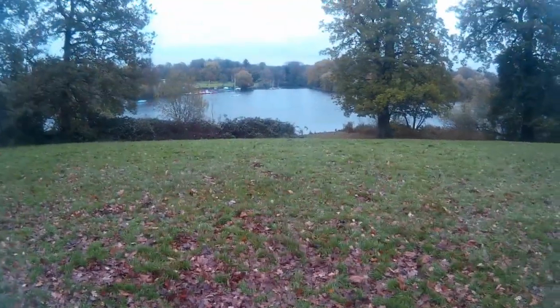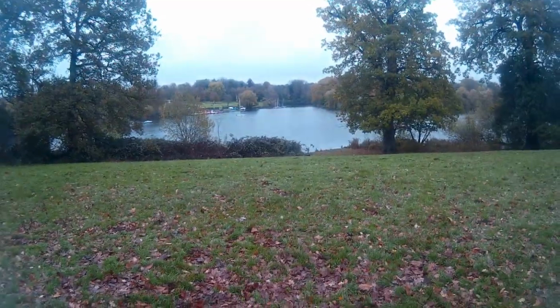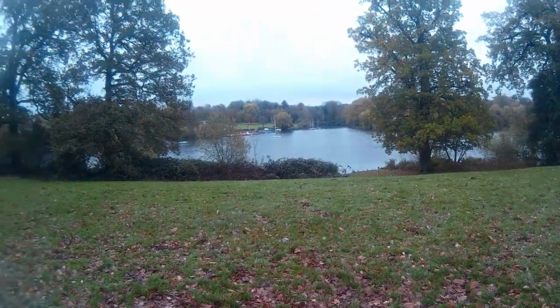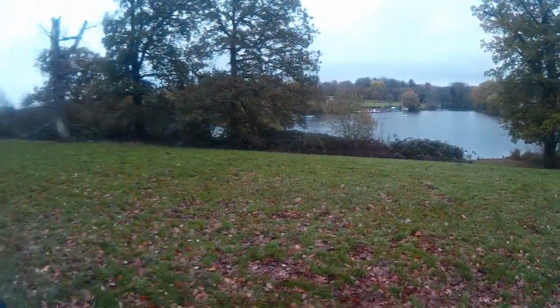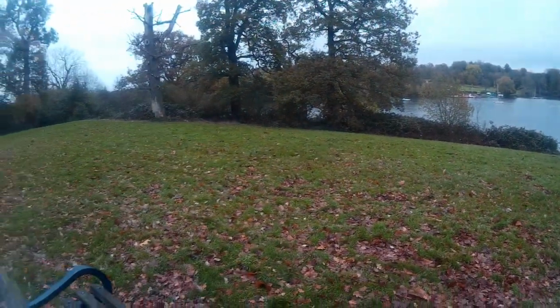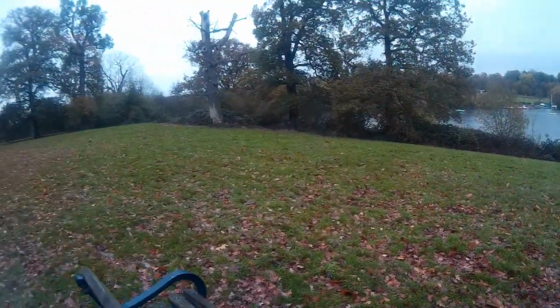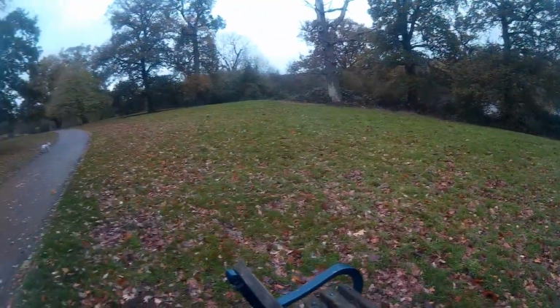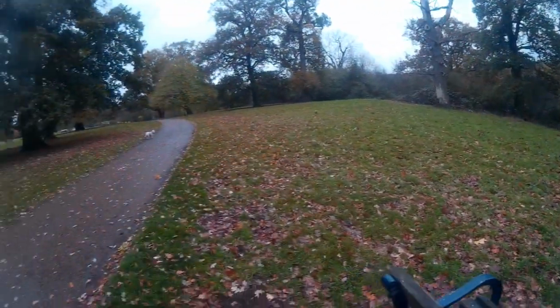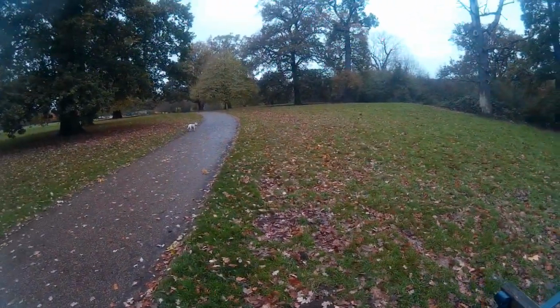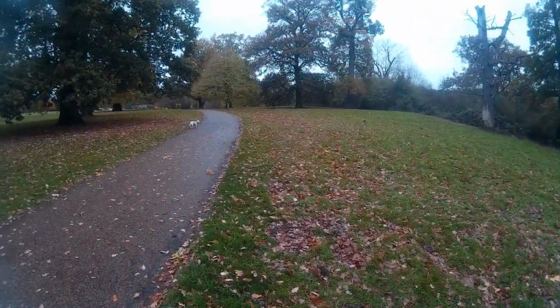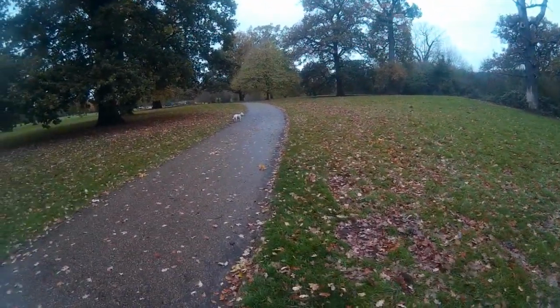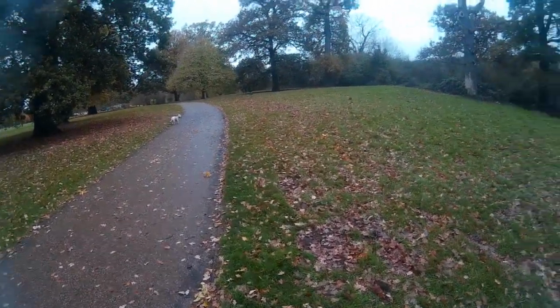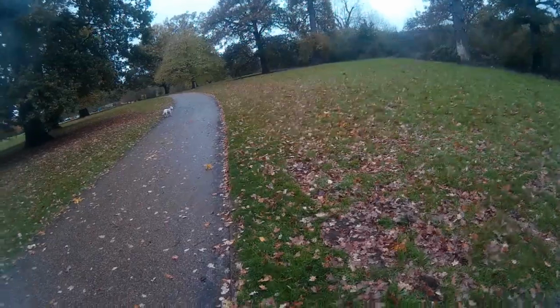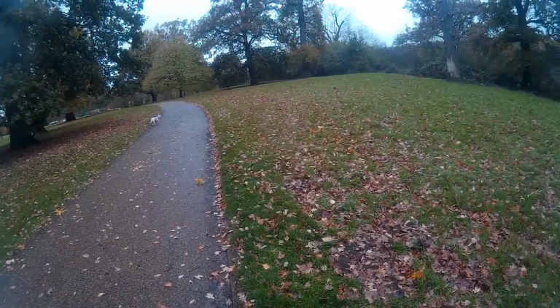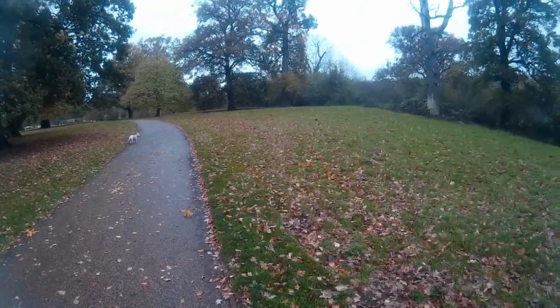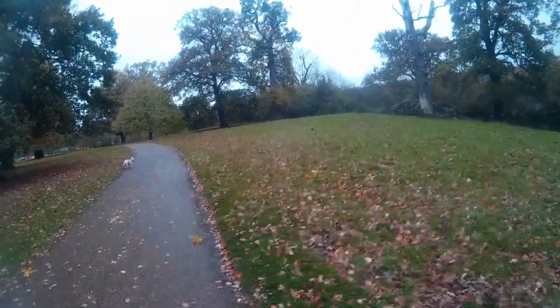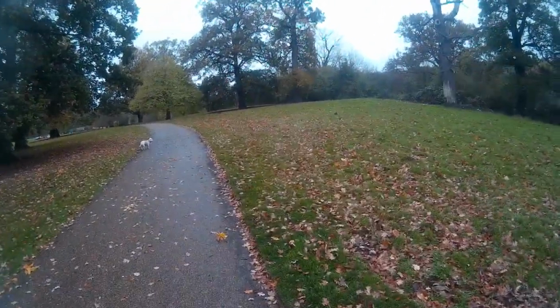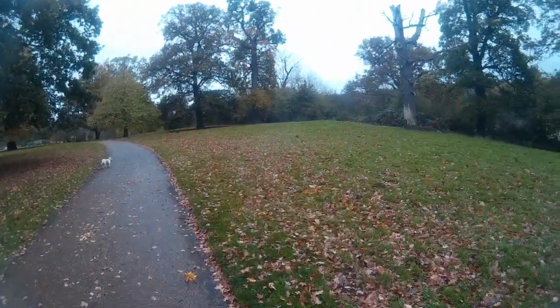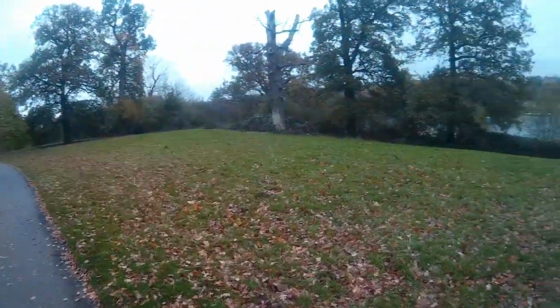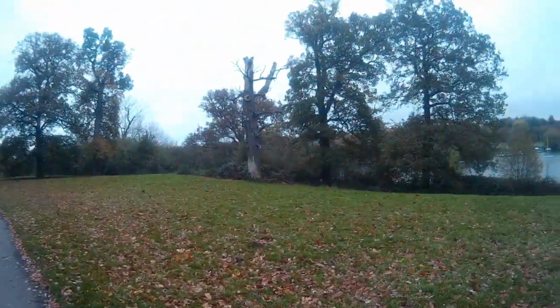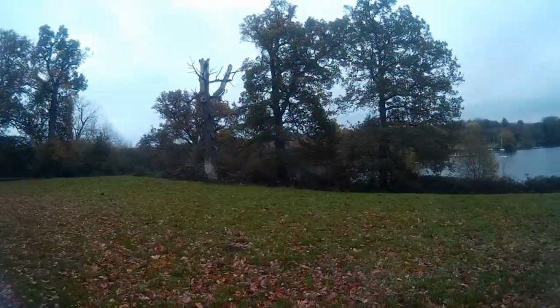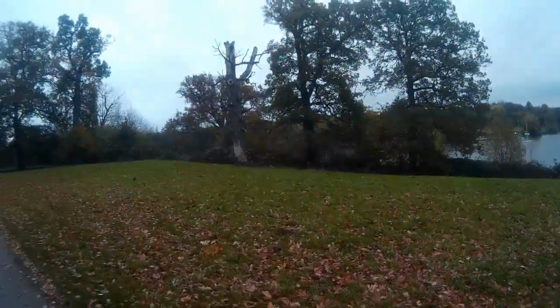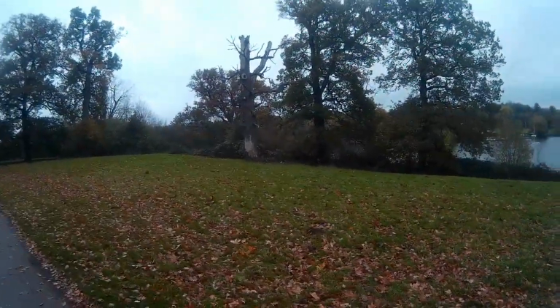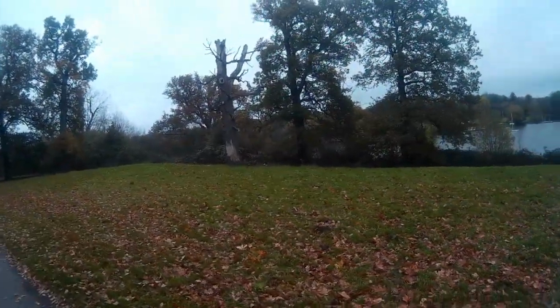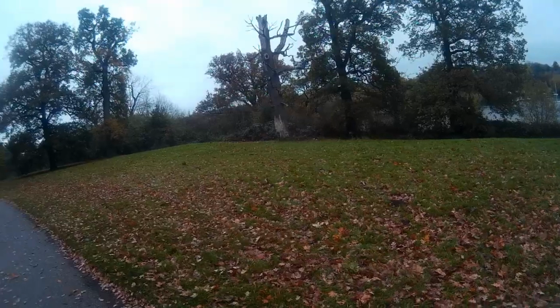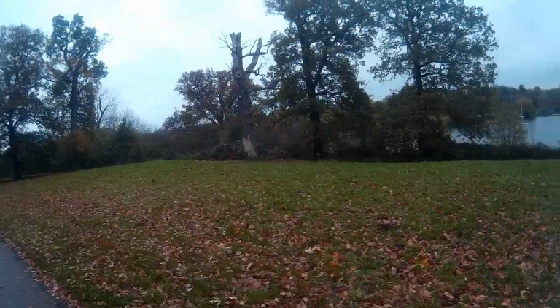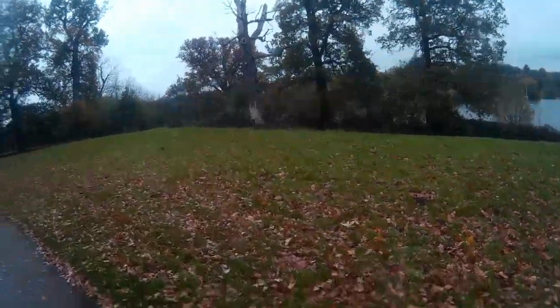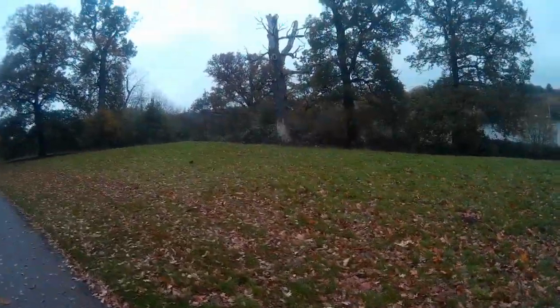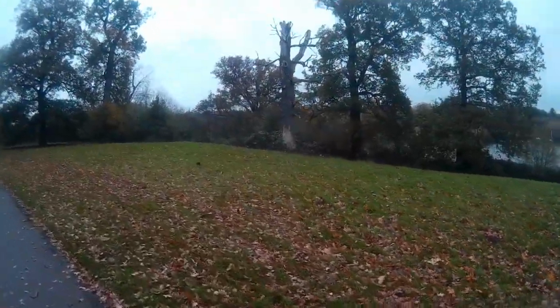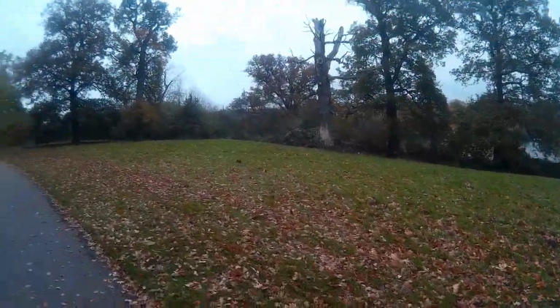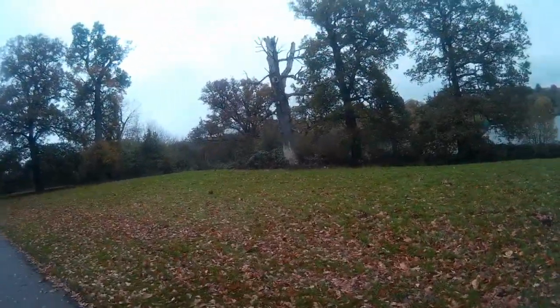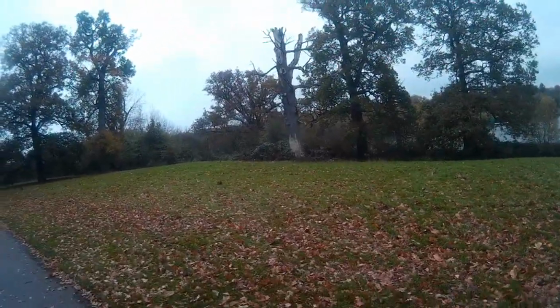Sound of a woodpecker. I often hear them on our walks in the park, not so much this time of year.